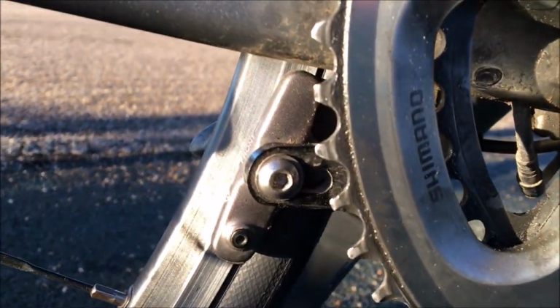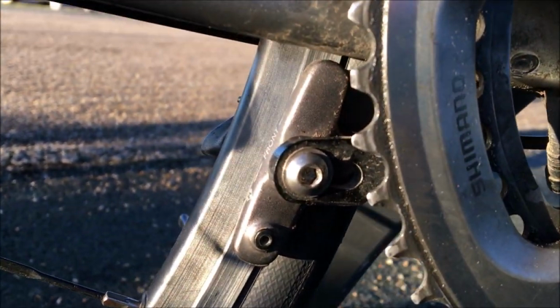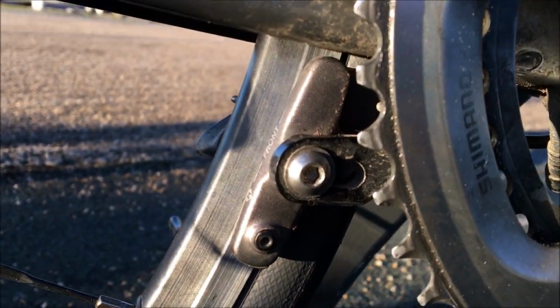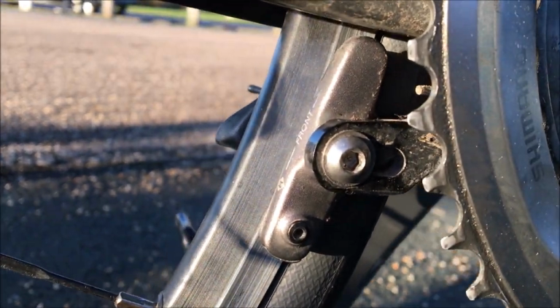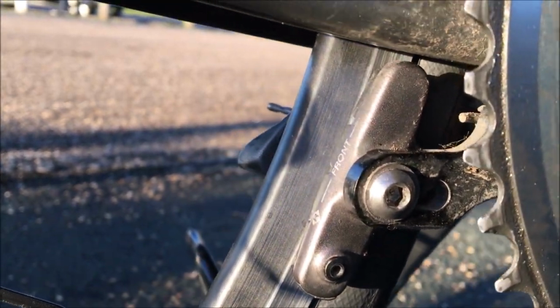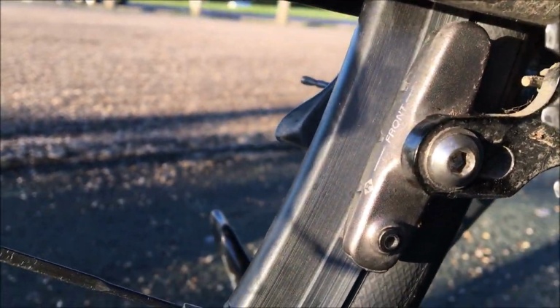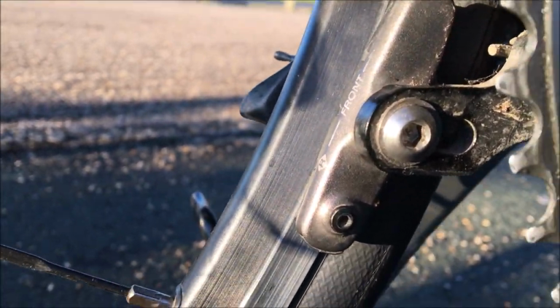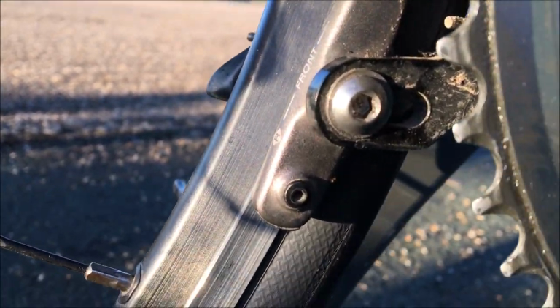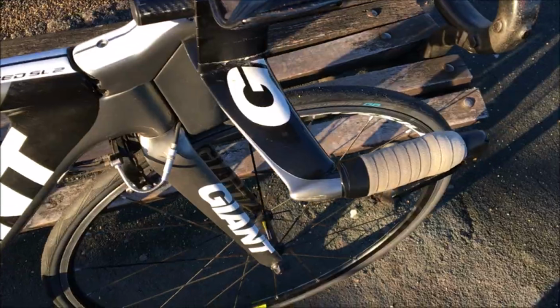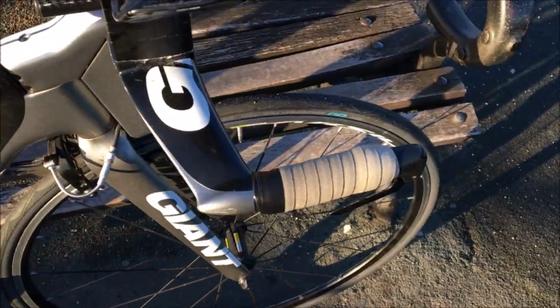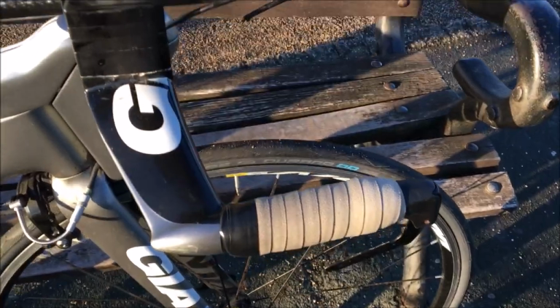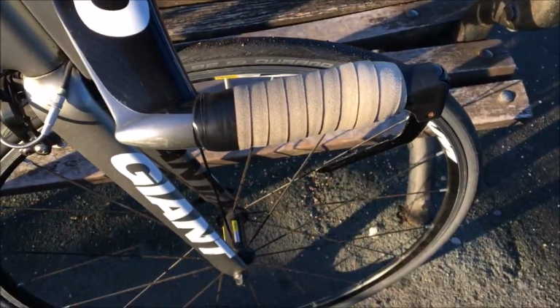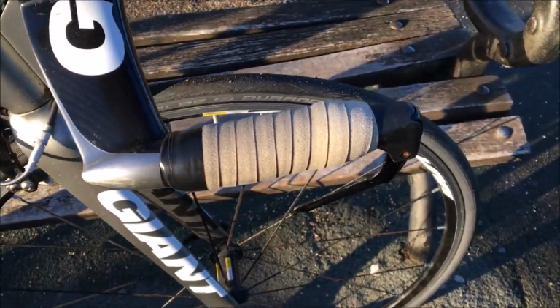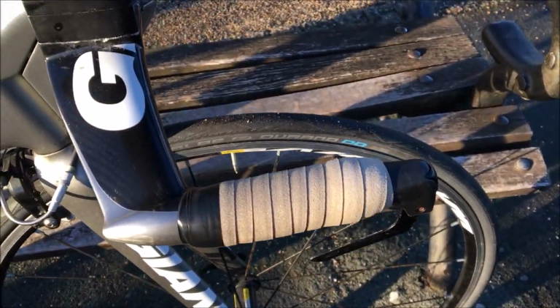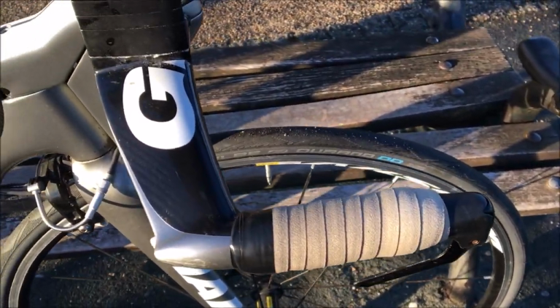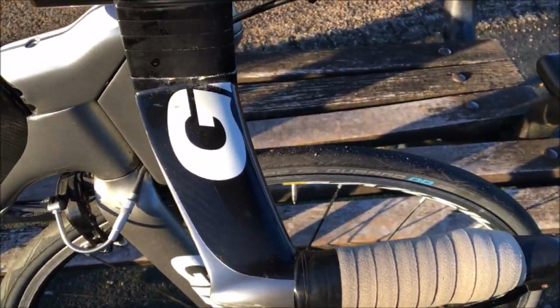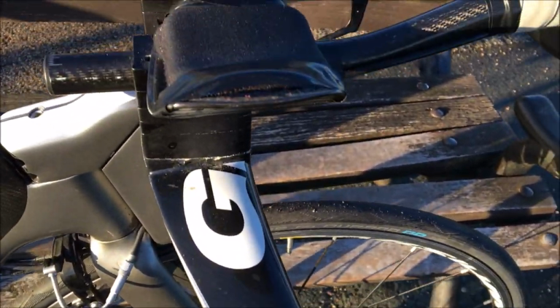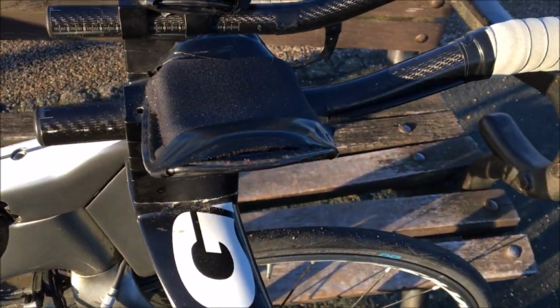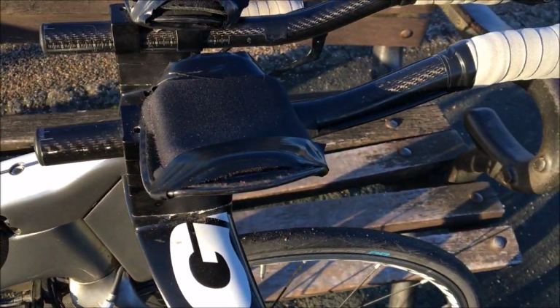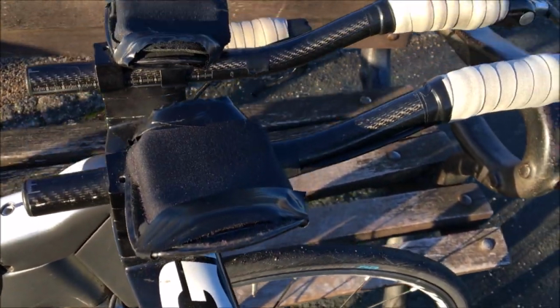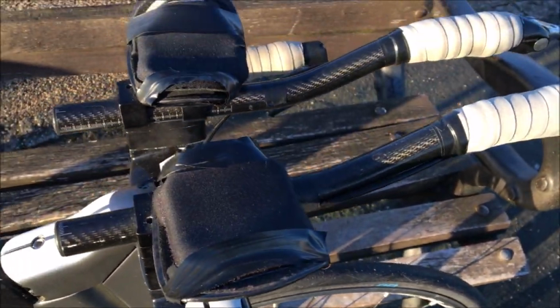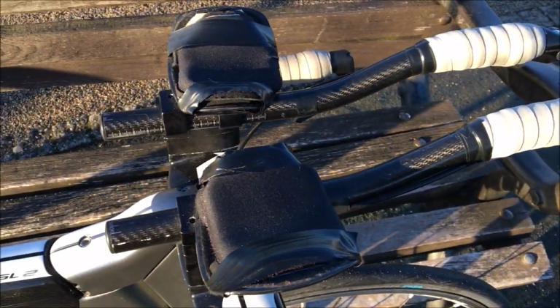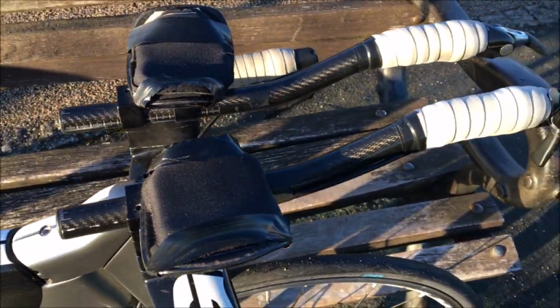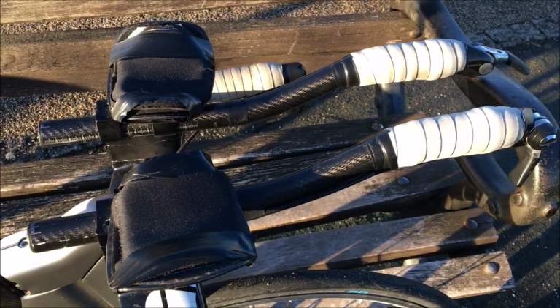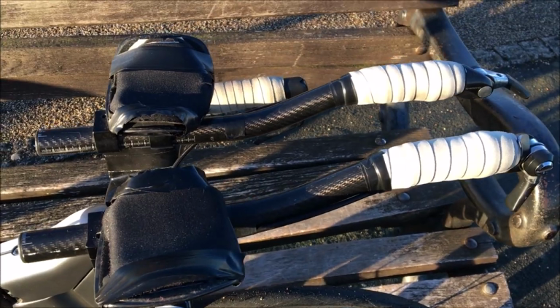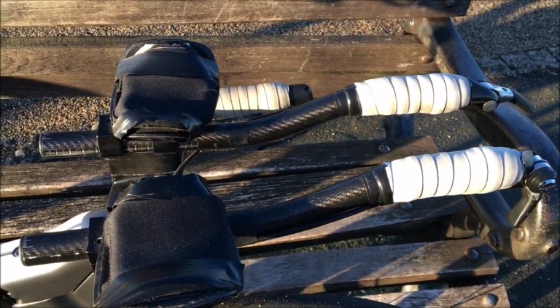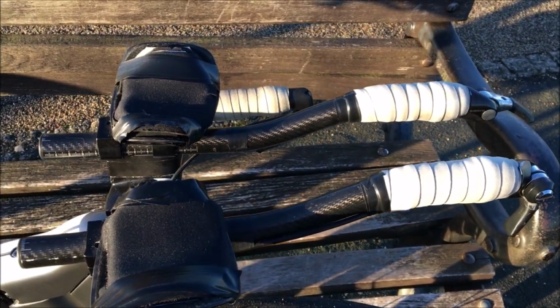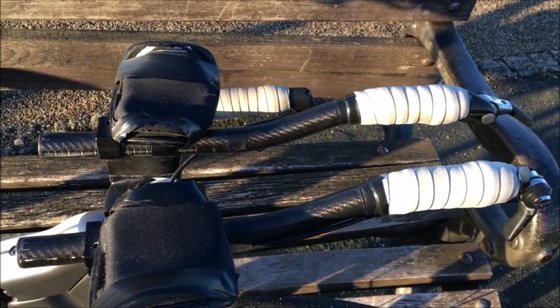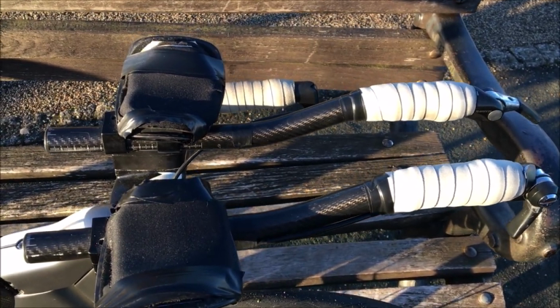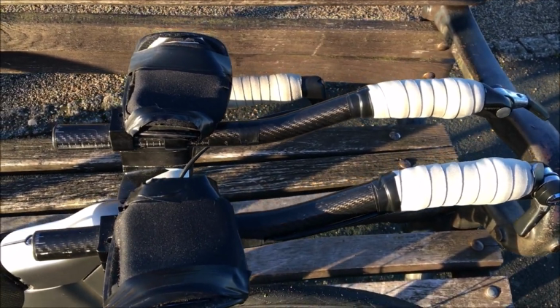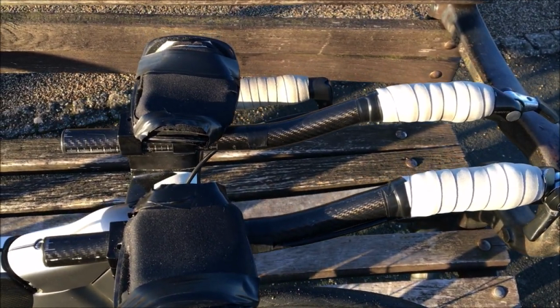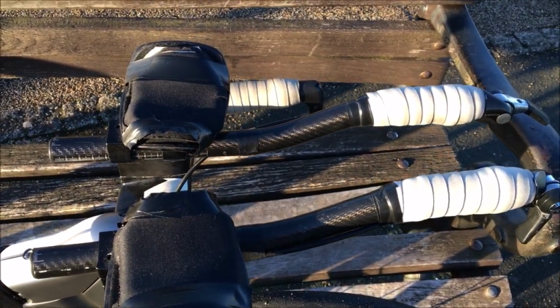The brakes seem to be all right on my little test so far — haven't done a proper ride on it yet. Moving up top, we have the TT brakes on the right.